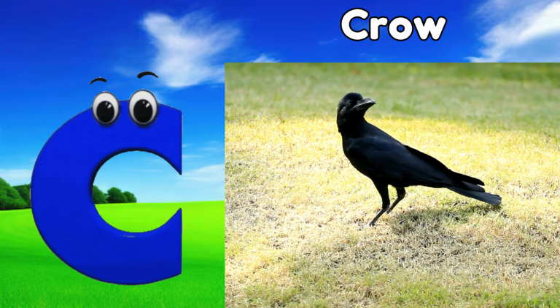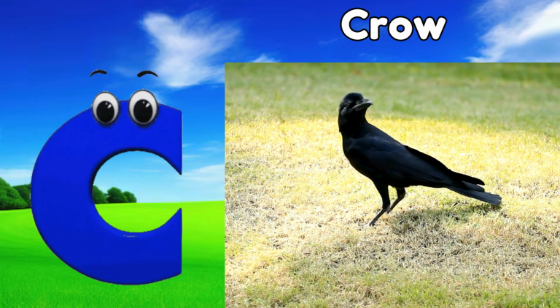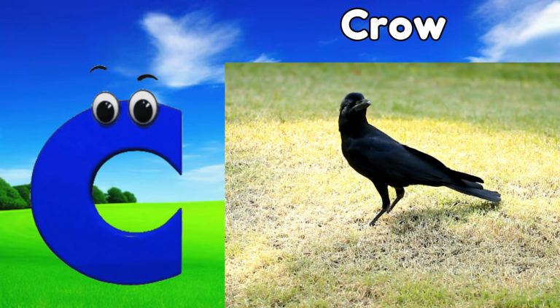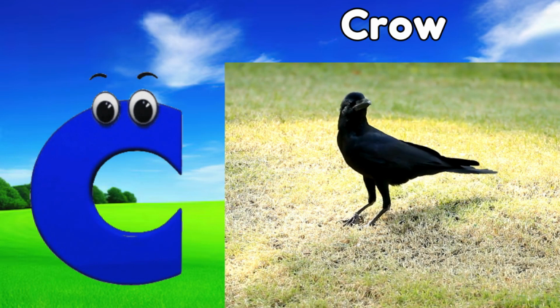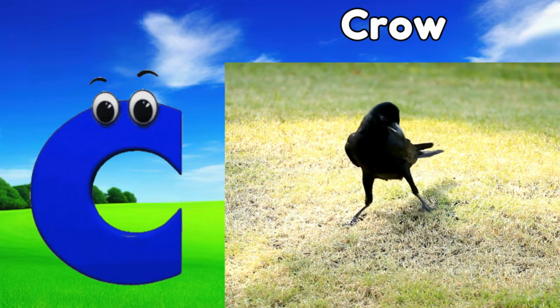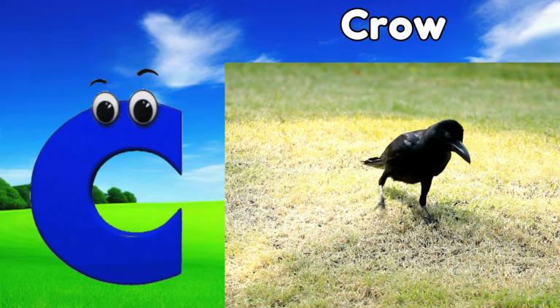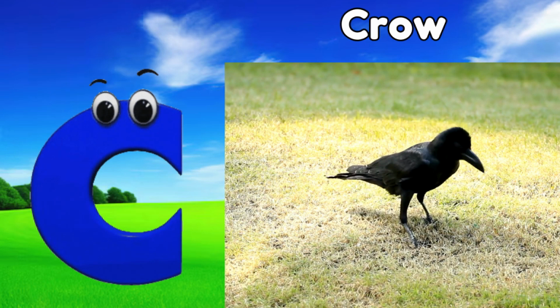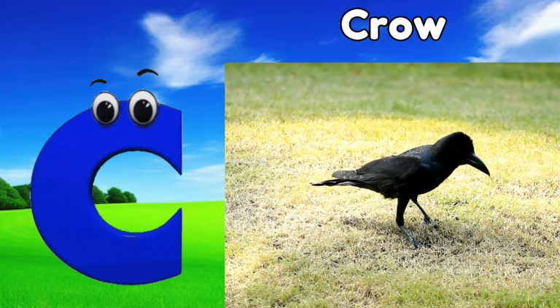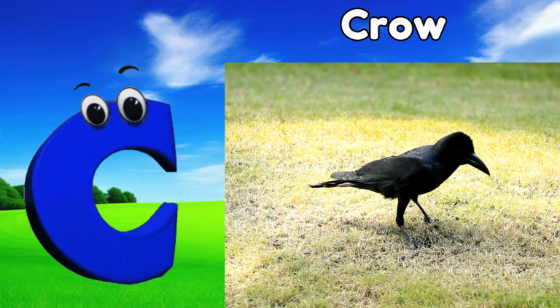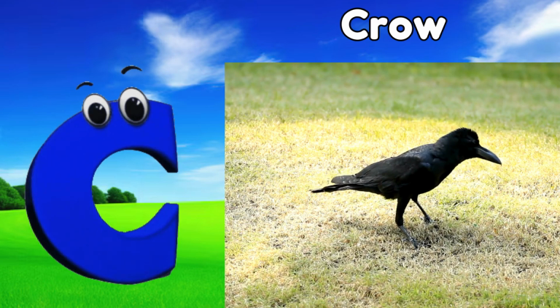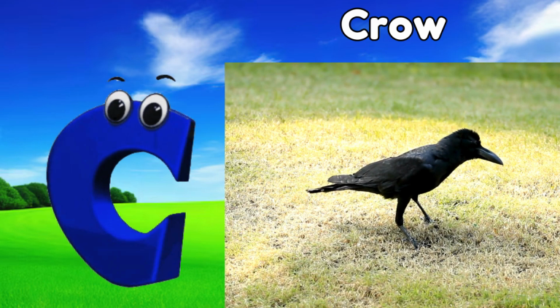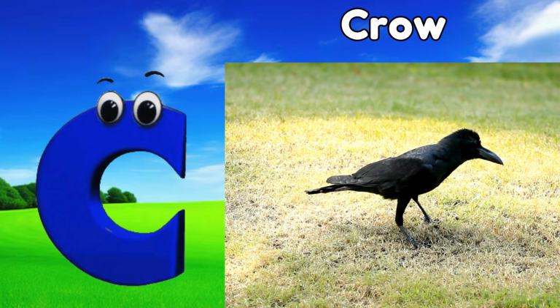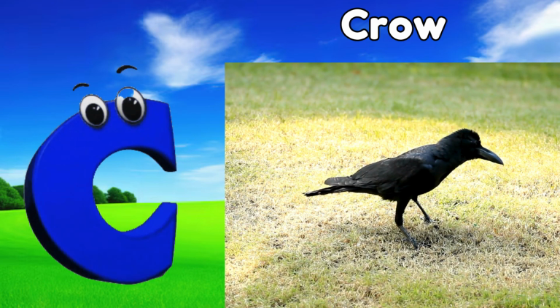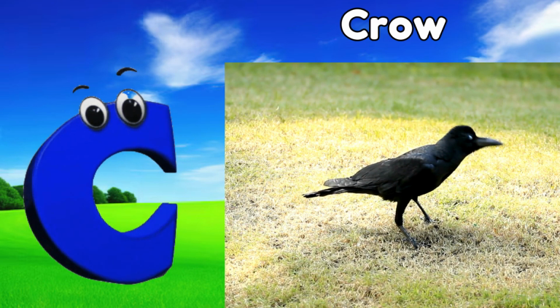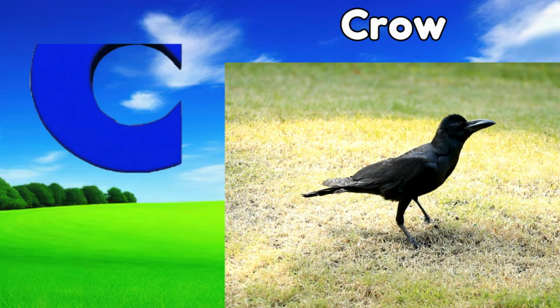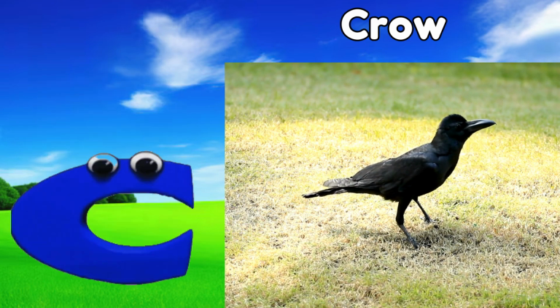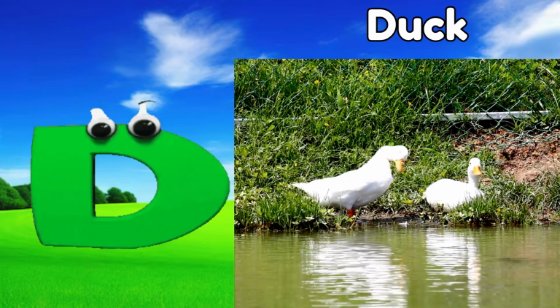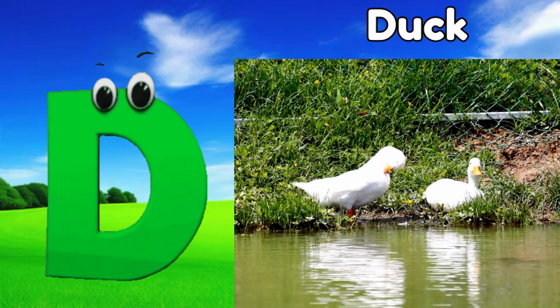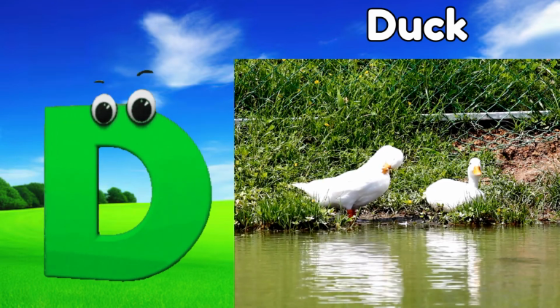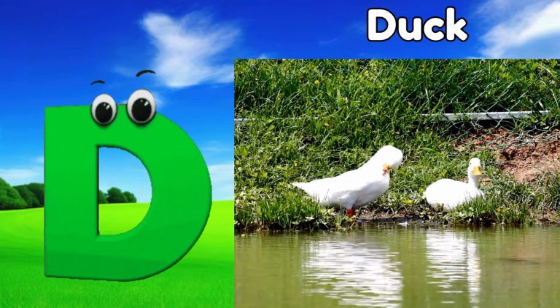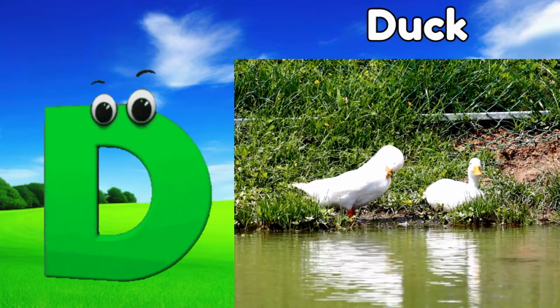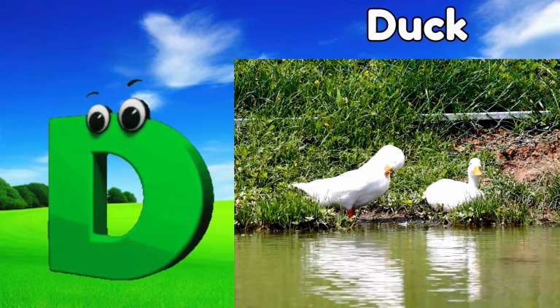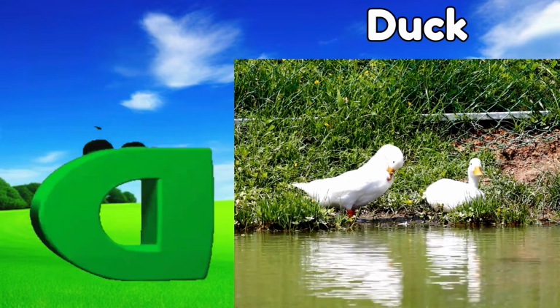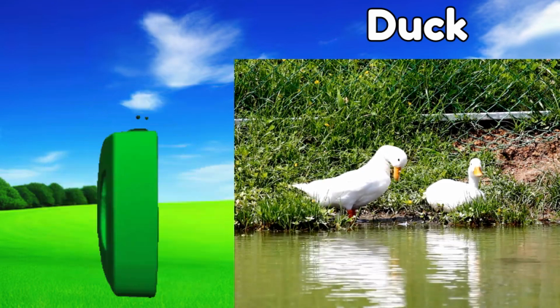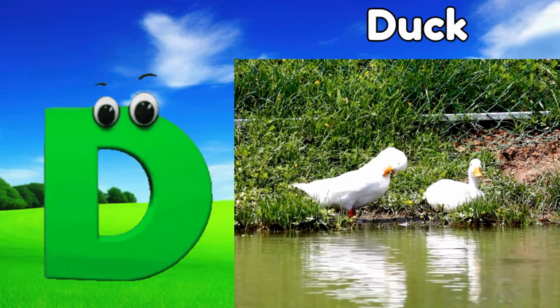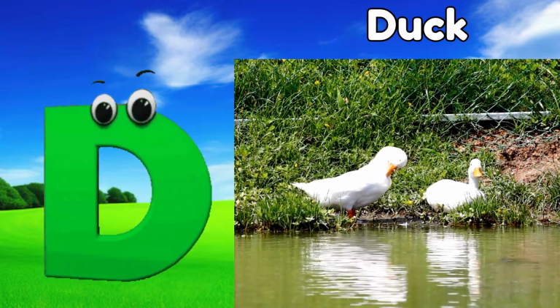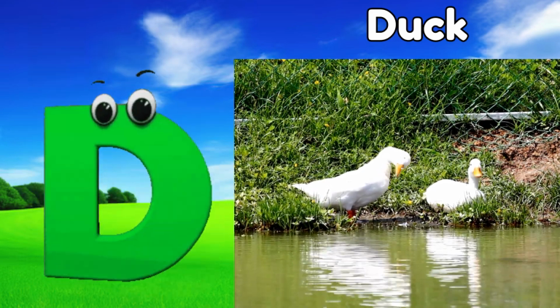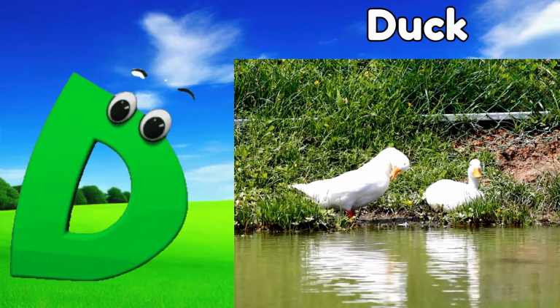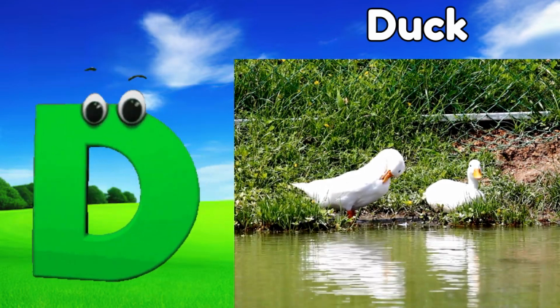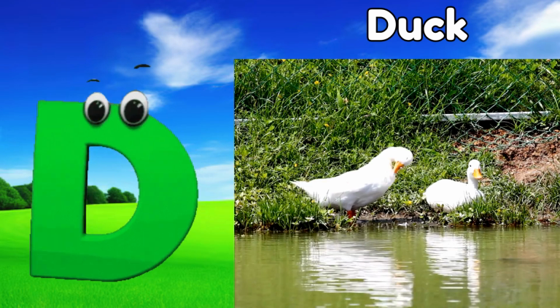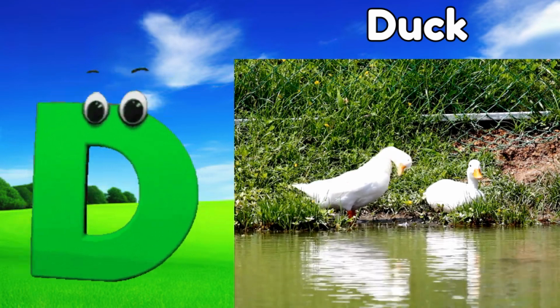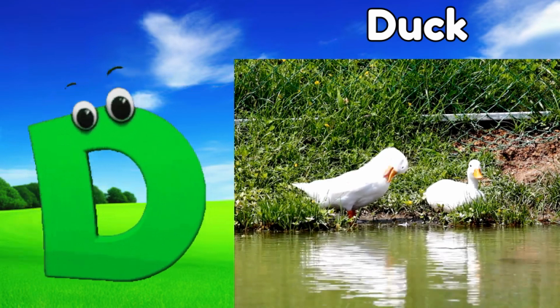C is for crow, kuh, crow. D is for duck, duh, duck.